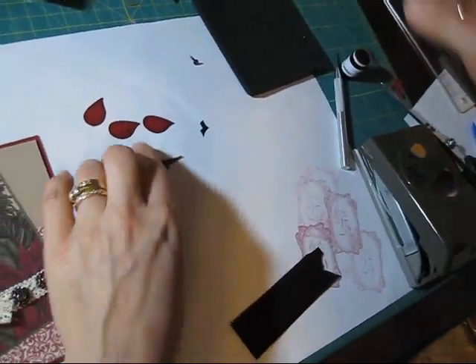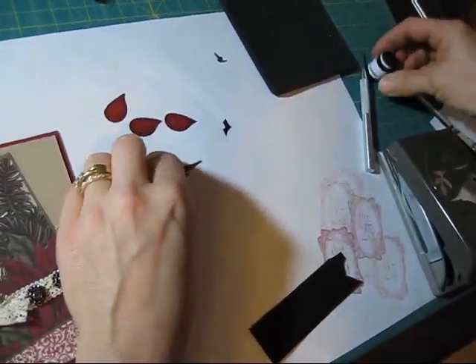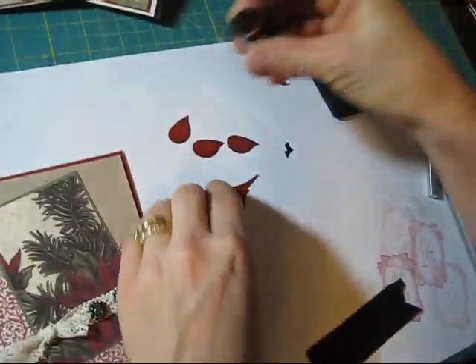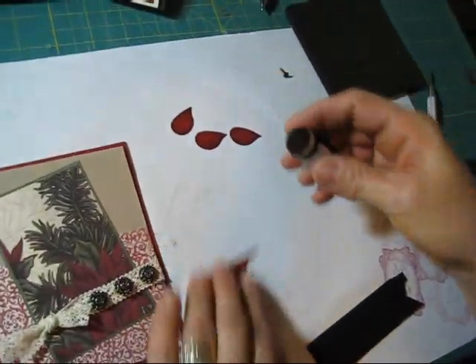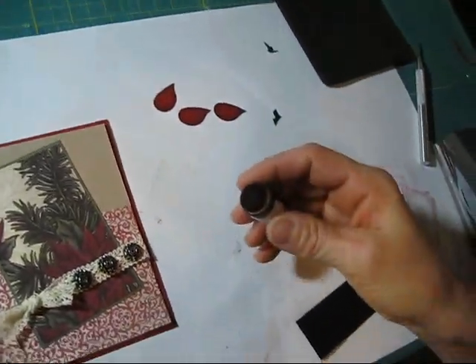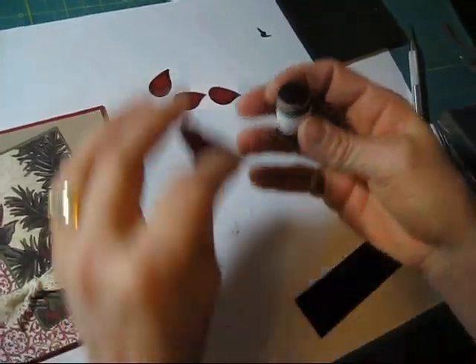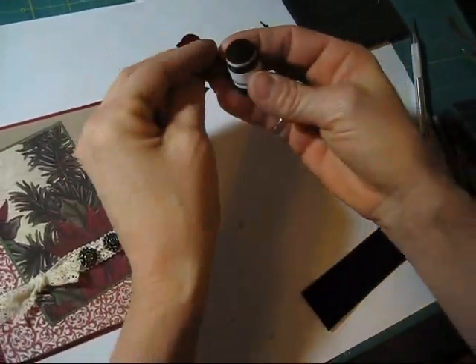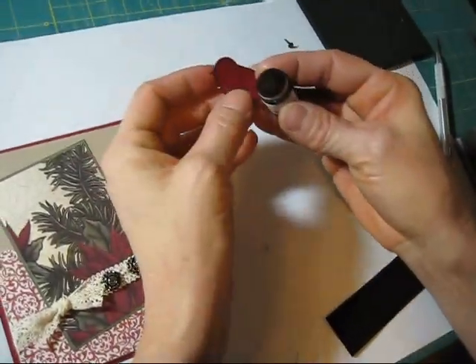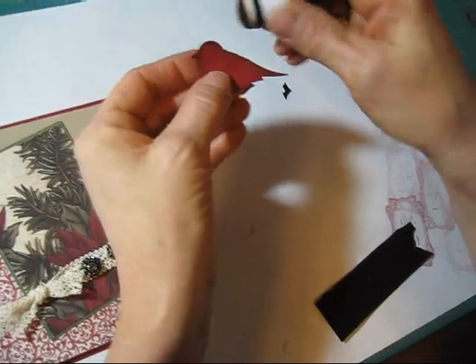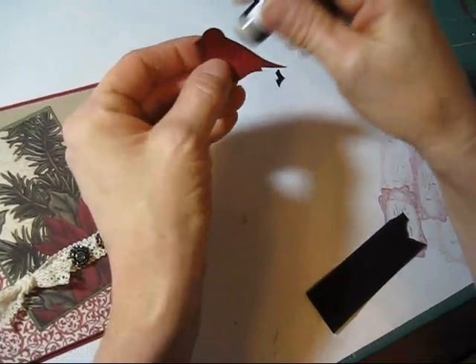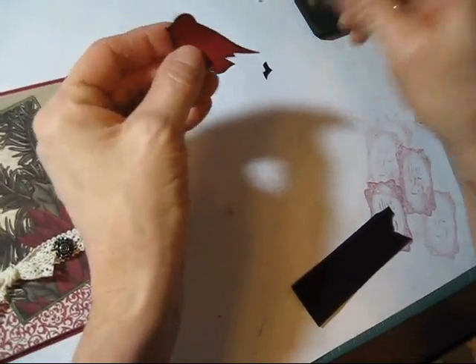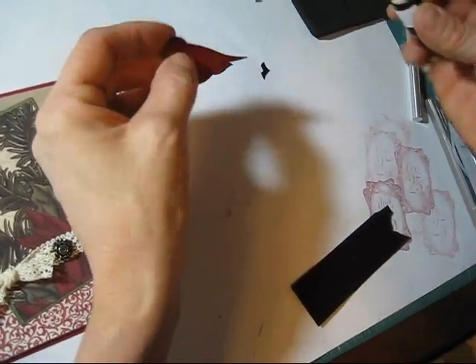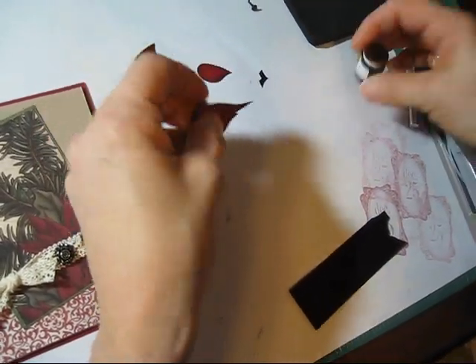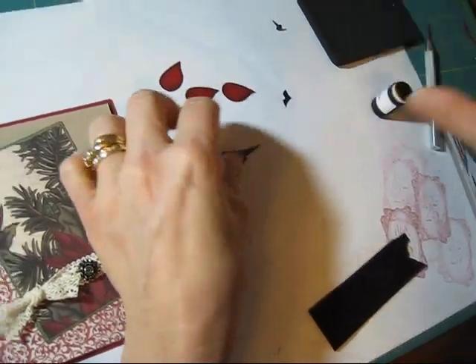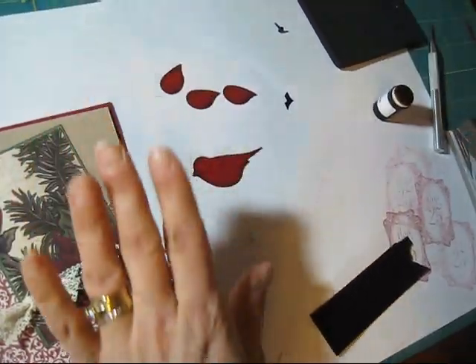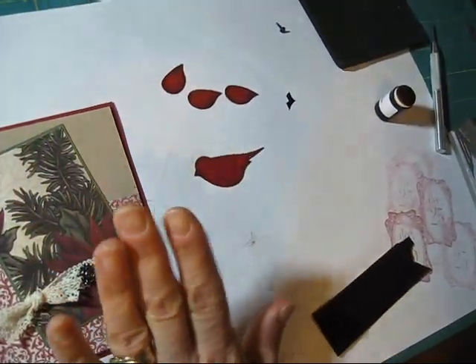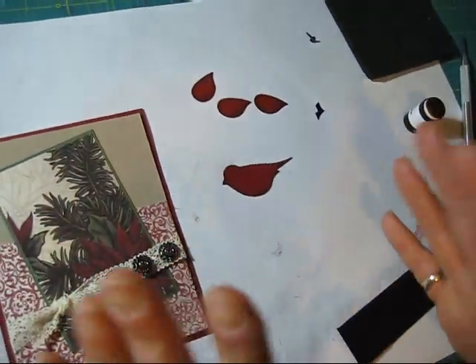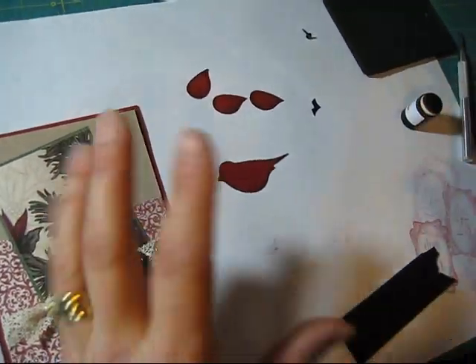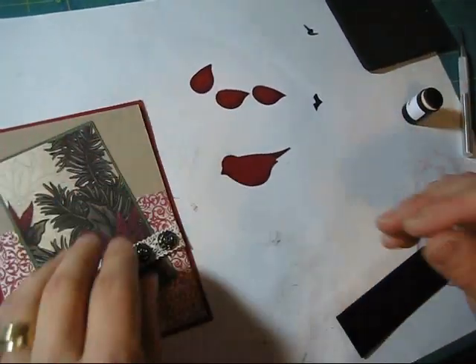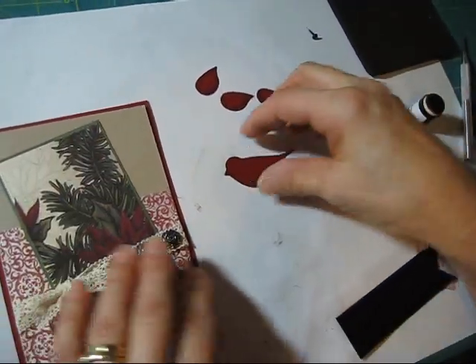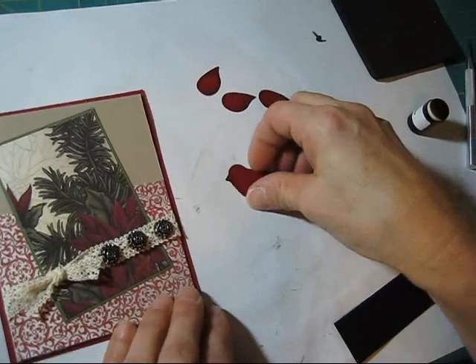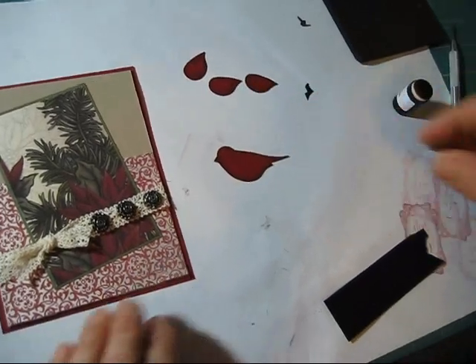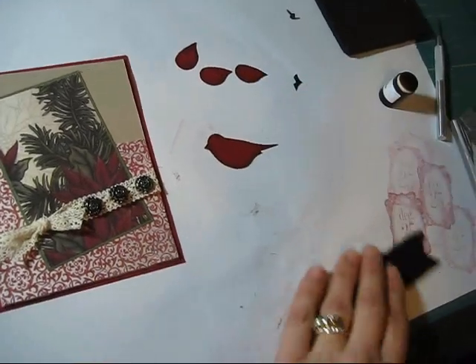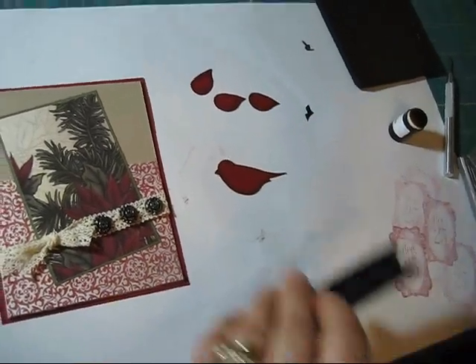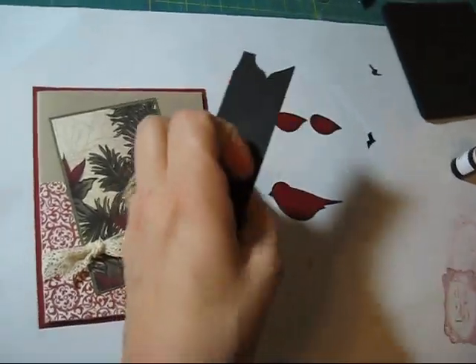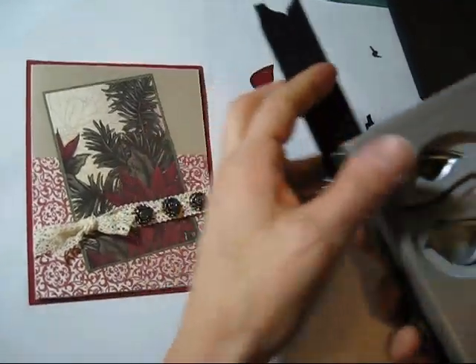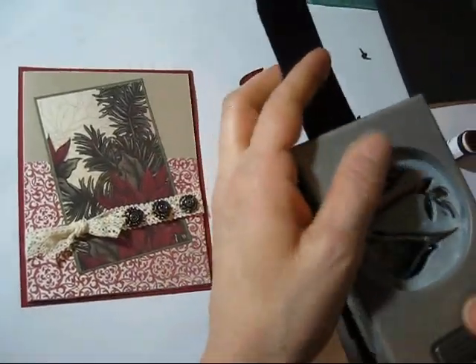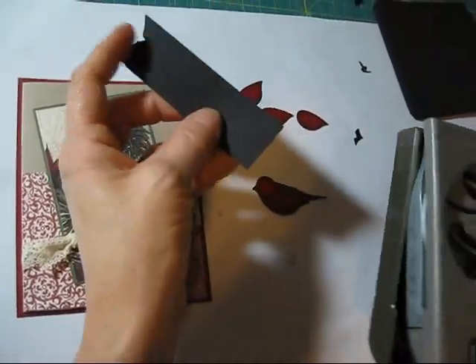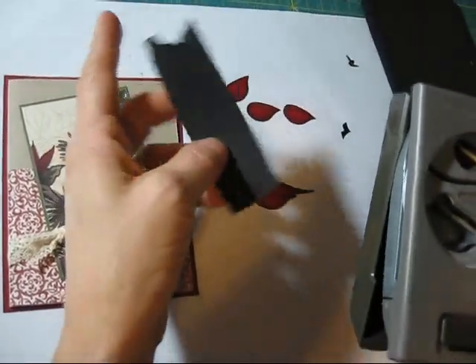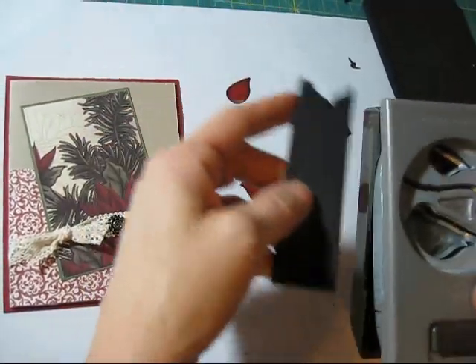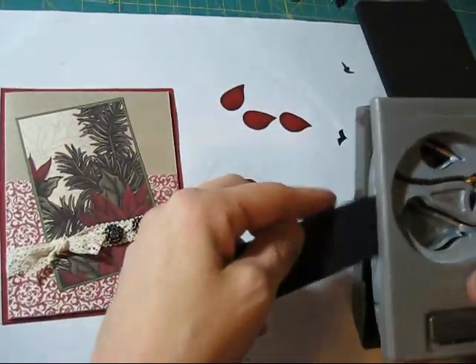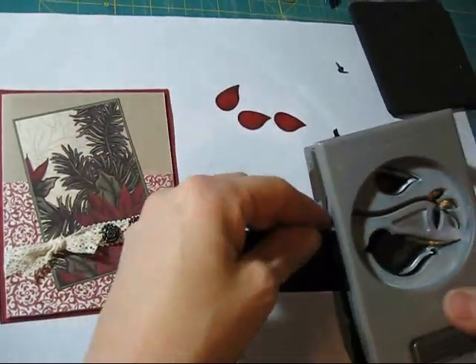Then I use my dauber — this is cherry cobbler — and I sponge all around it. I try to make some stuff in advance to speed it up.